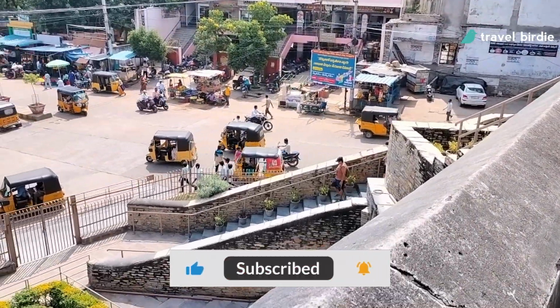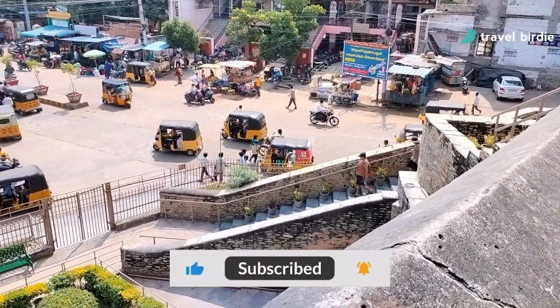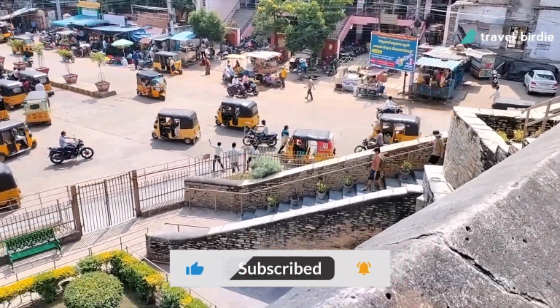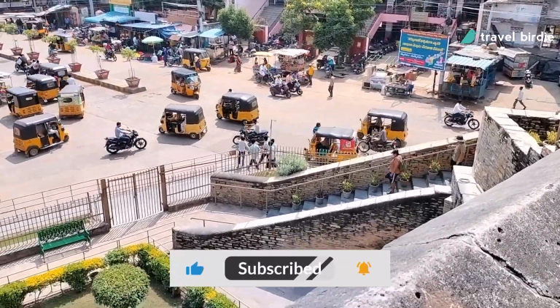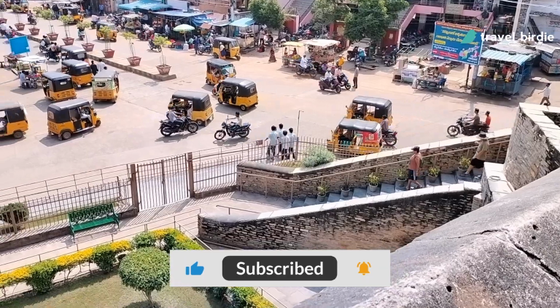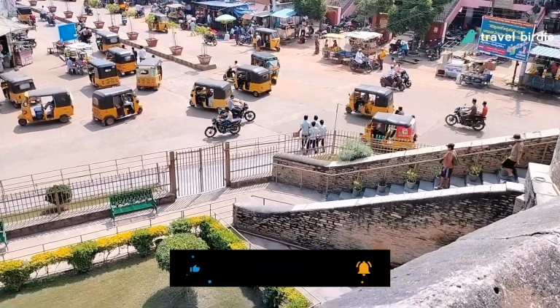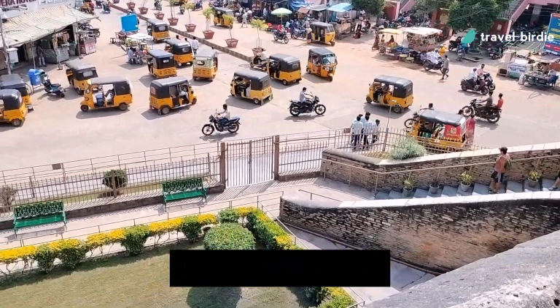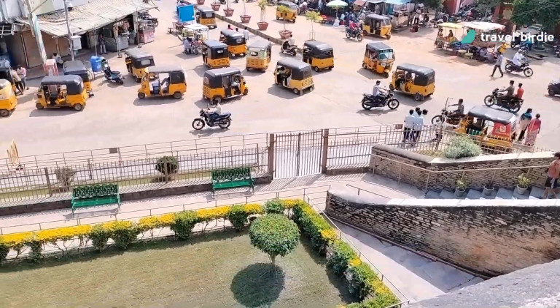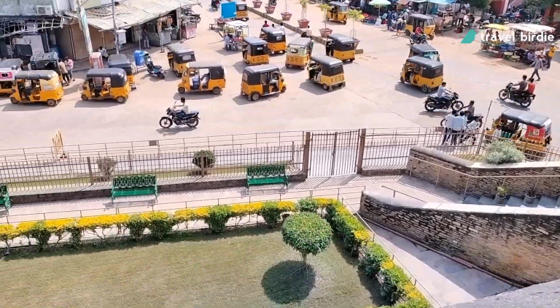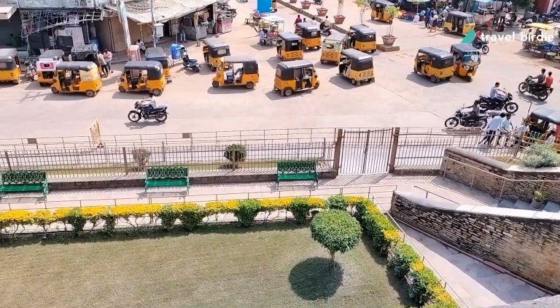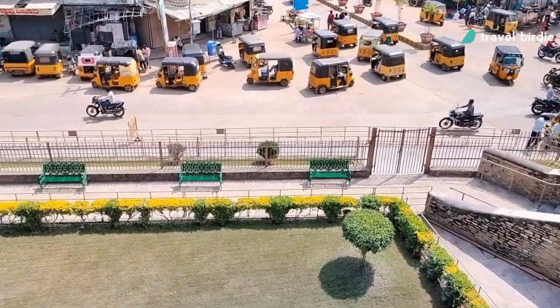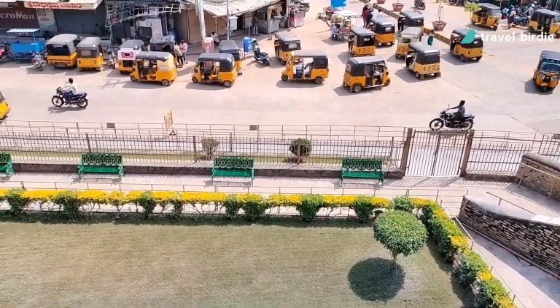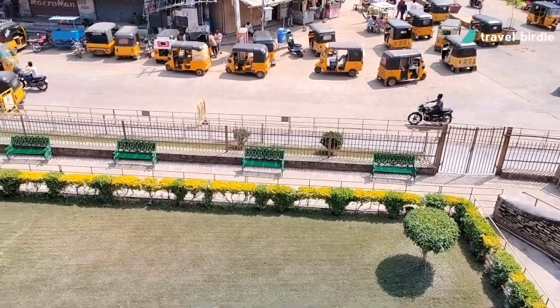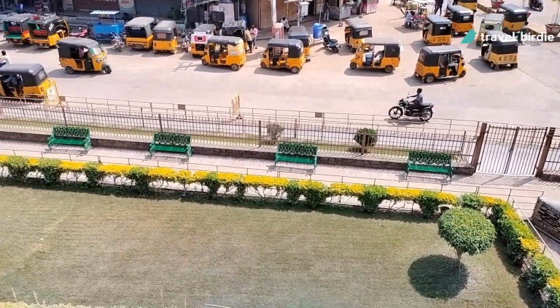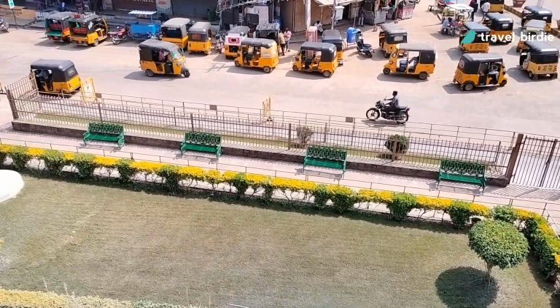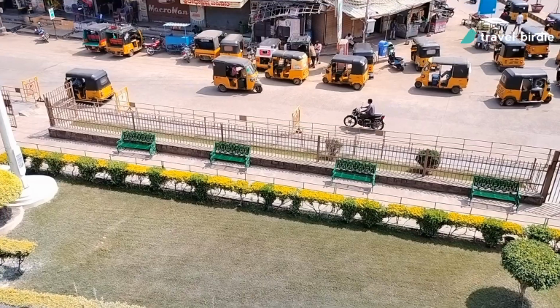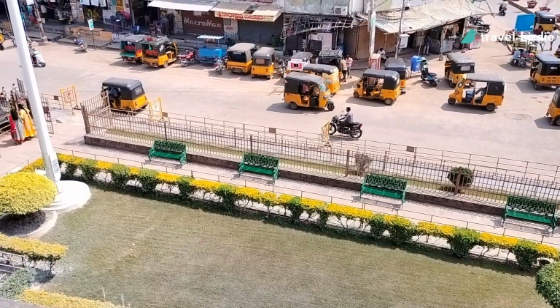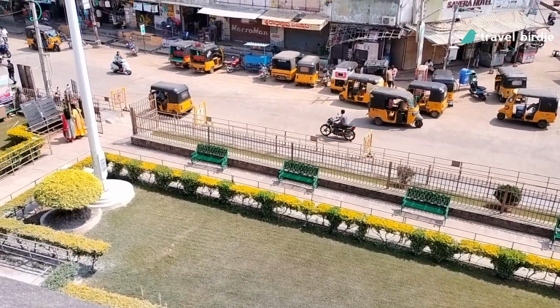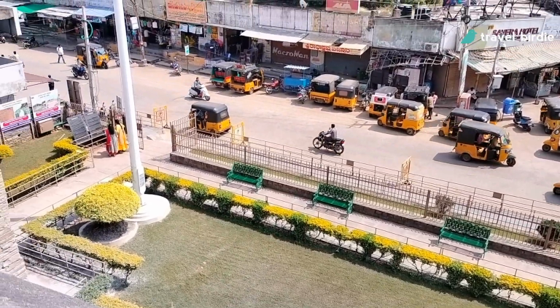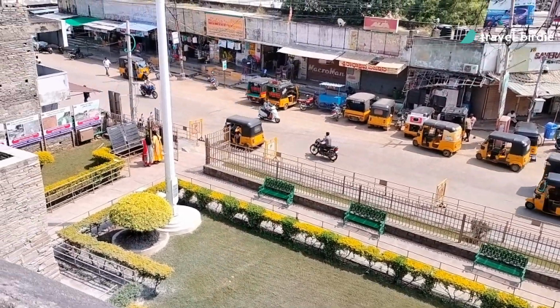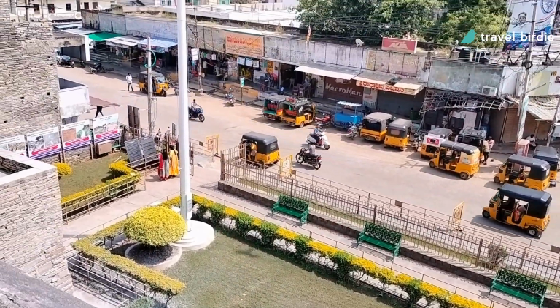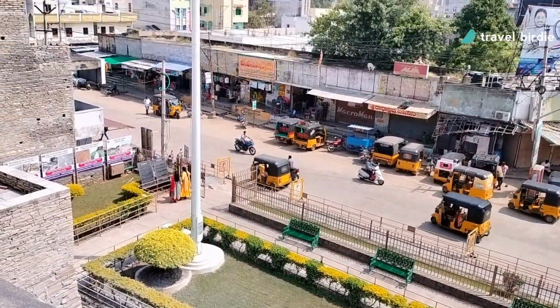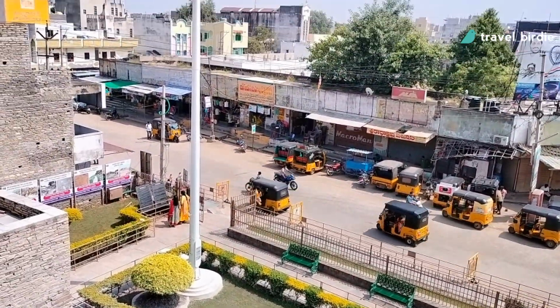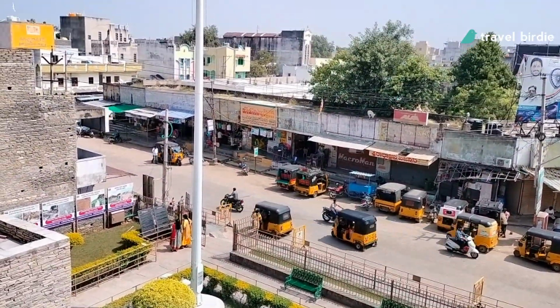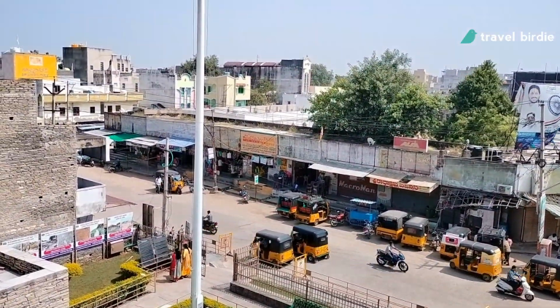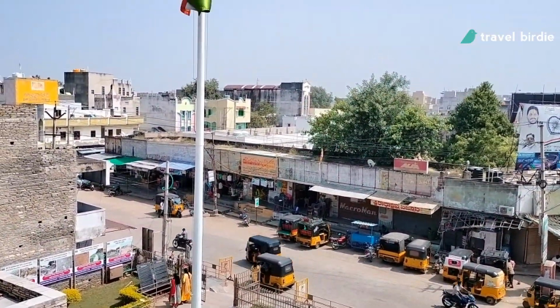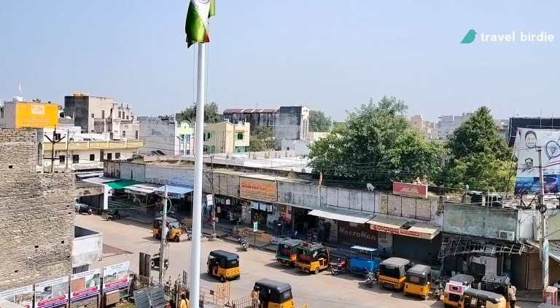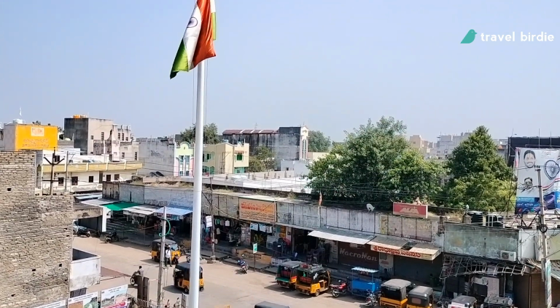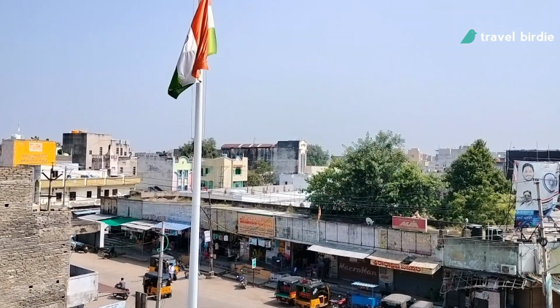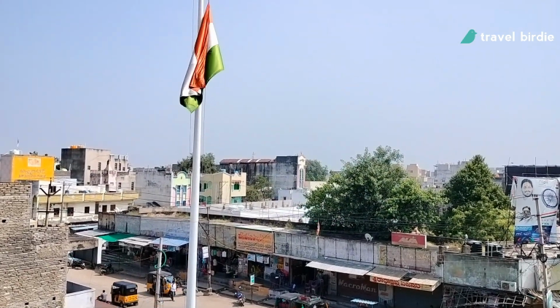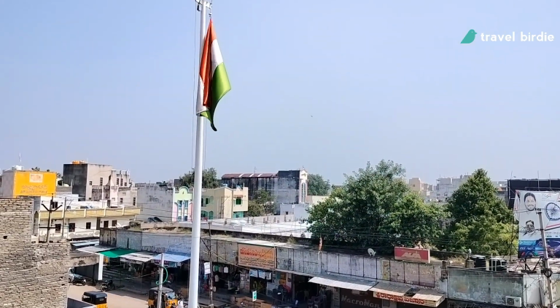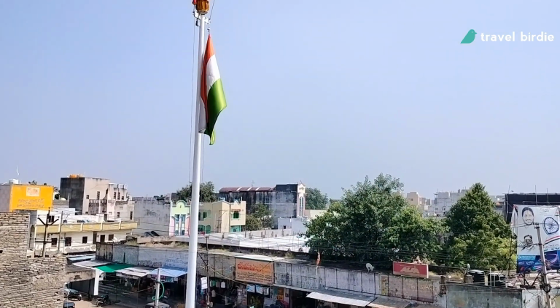Locals and legend state that Kunda Reddy was under attack and used the underground tunnels to escape. Kunda Reddy eventually escaped from the fort but had to lose his territory to the Golconda Nawabs. Entry to the fort for visitors is free.